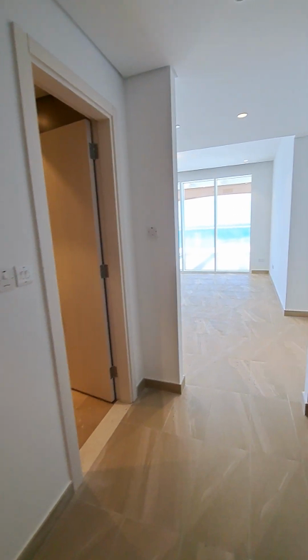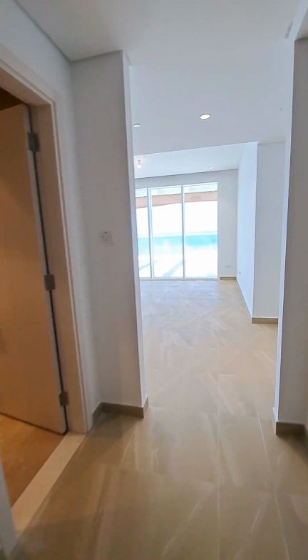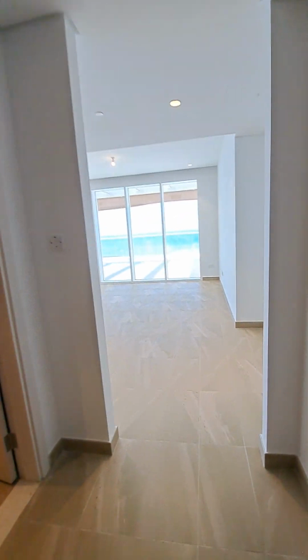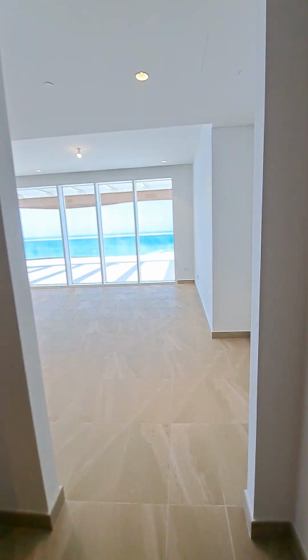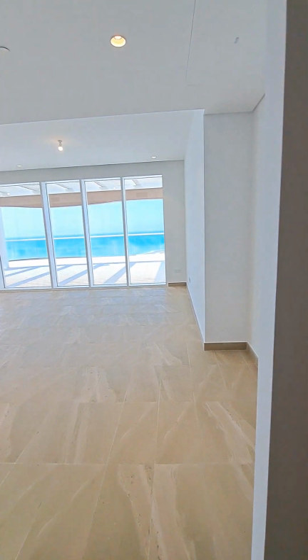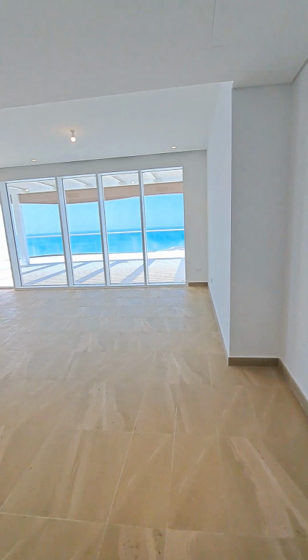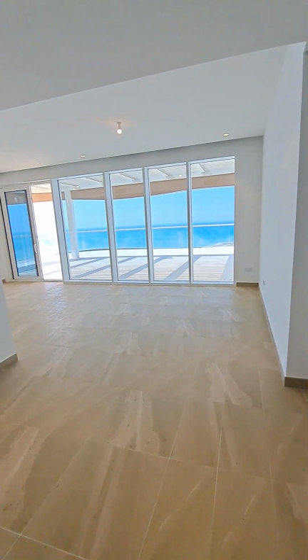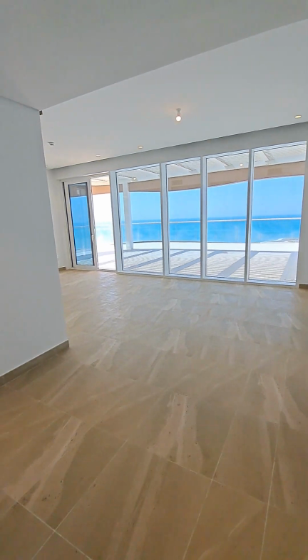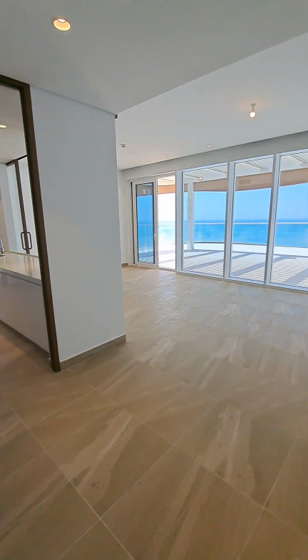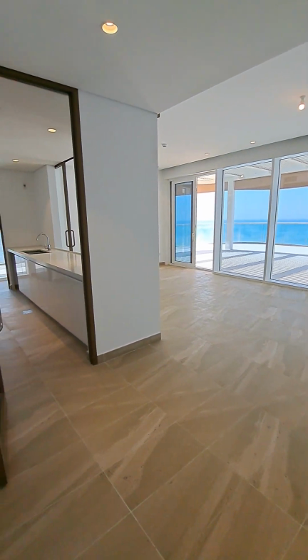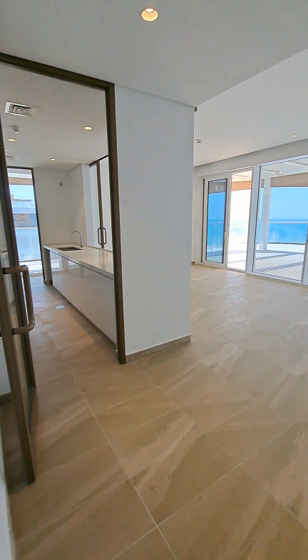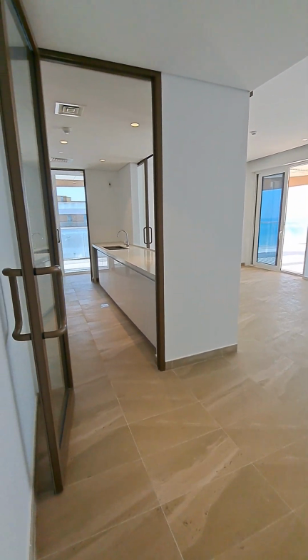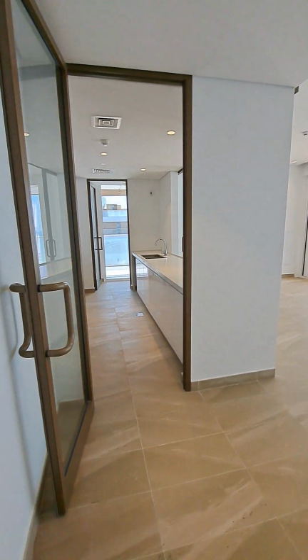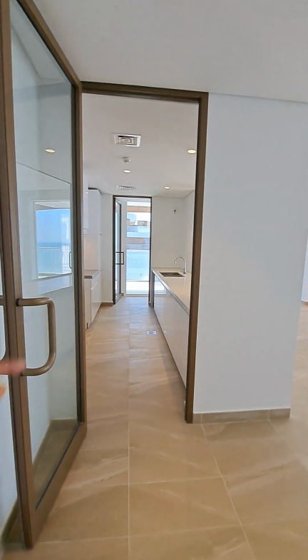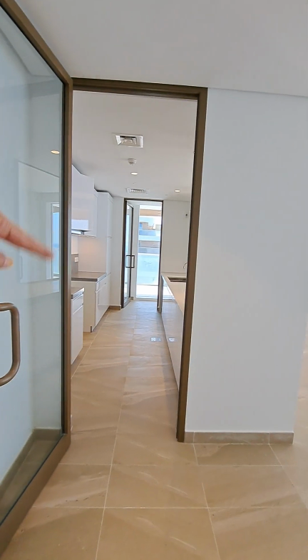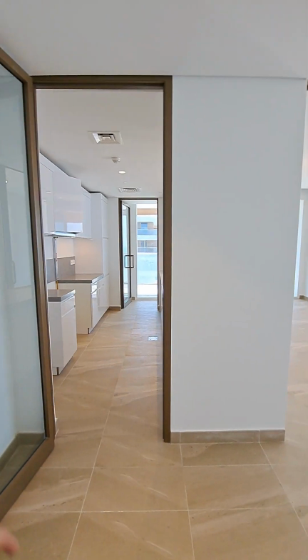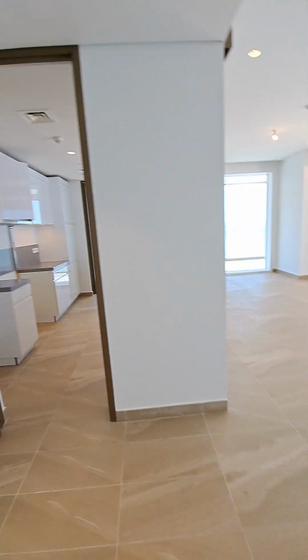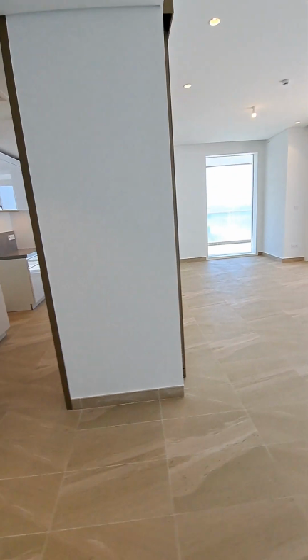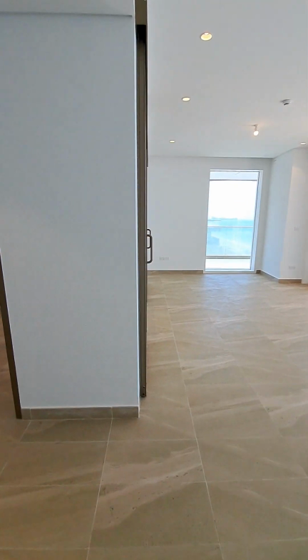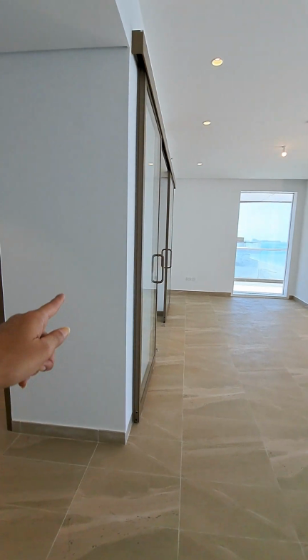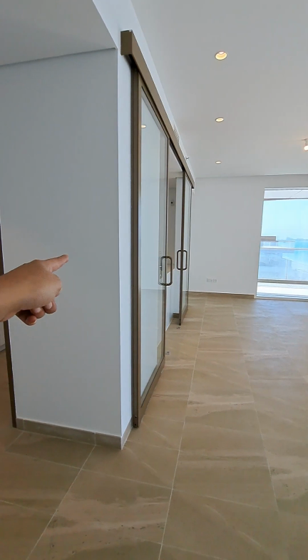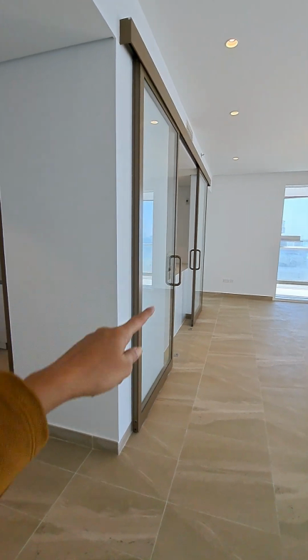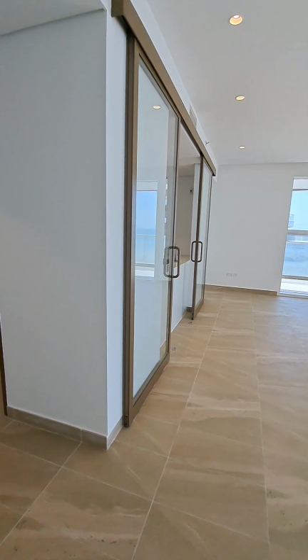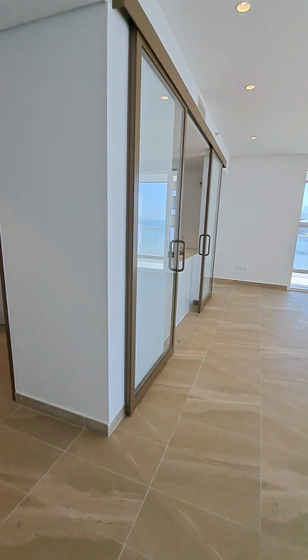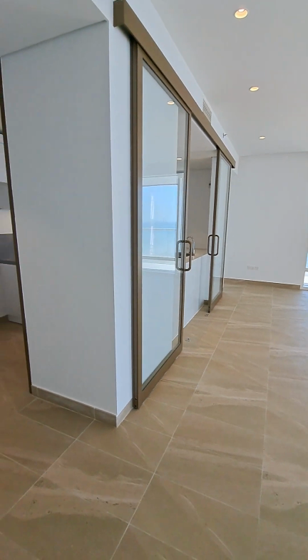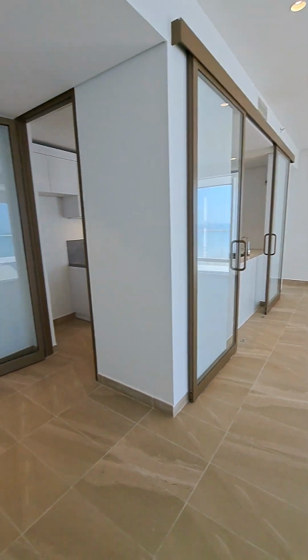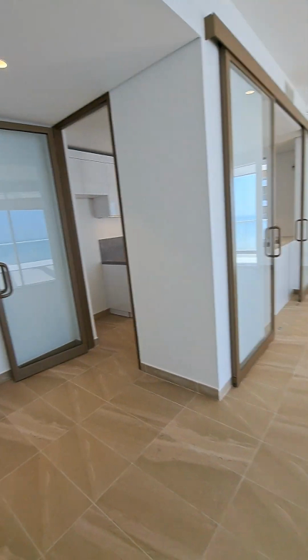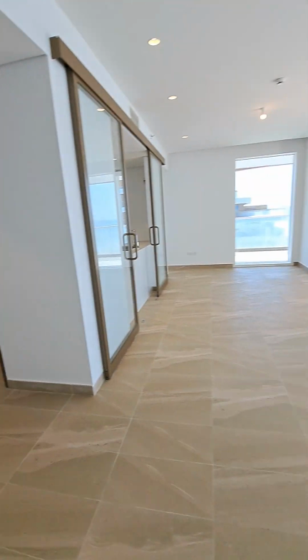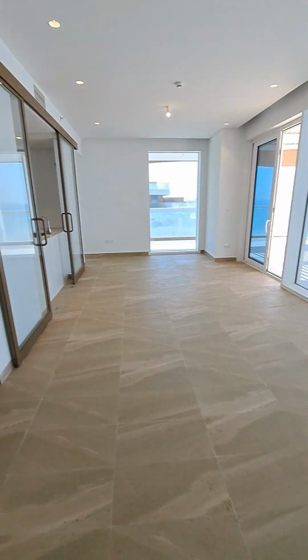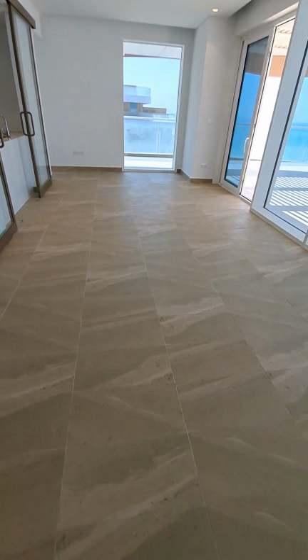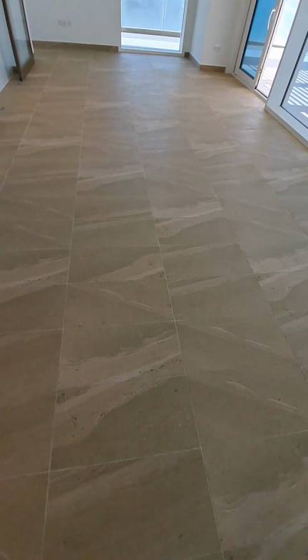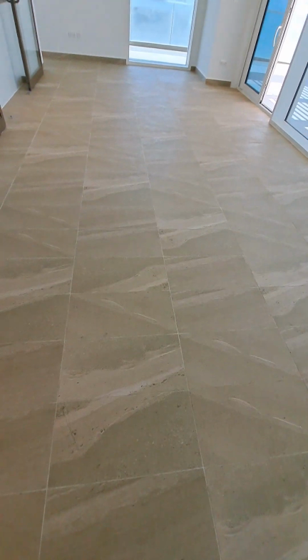As we enter, we have a living room with a kitchen which has two entries. It also has a sliding door so it can be a closed kitchen. This is the living space.